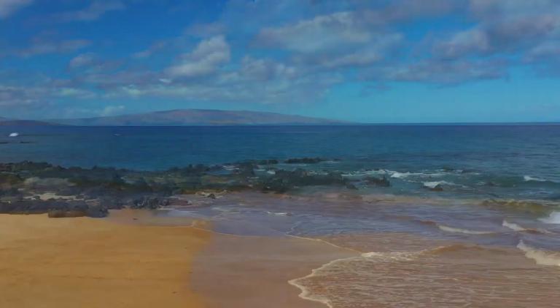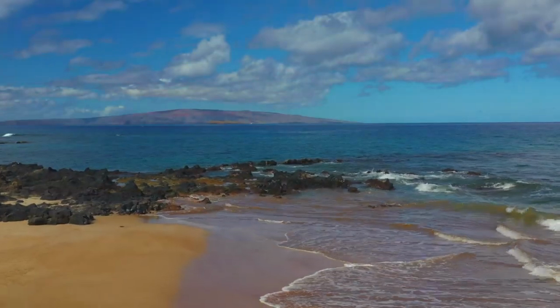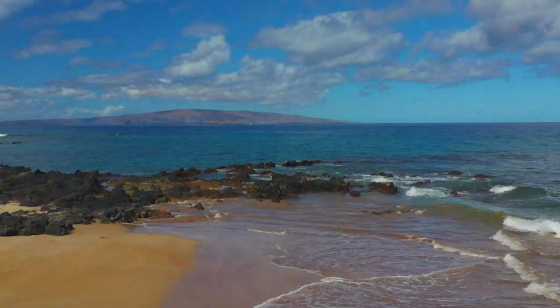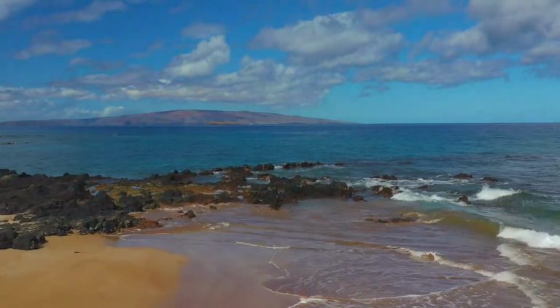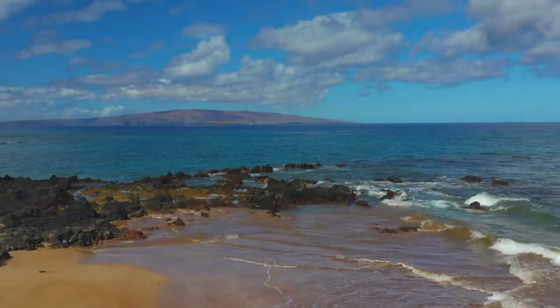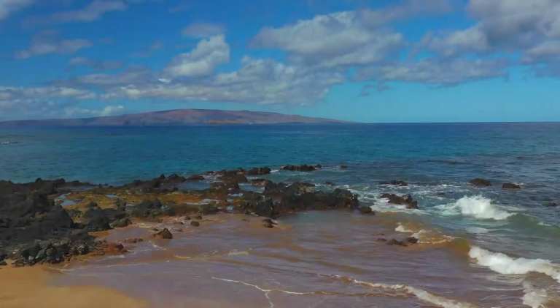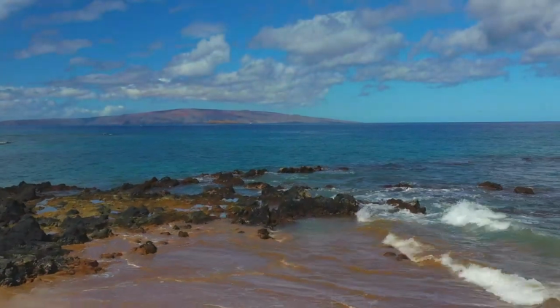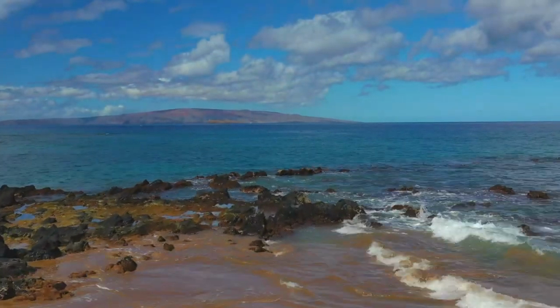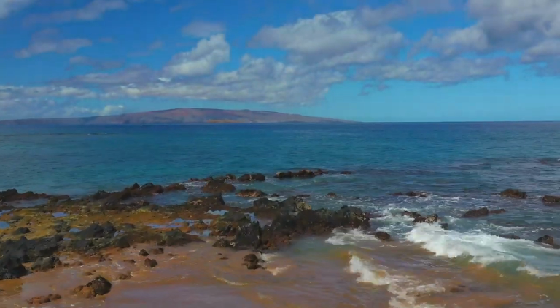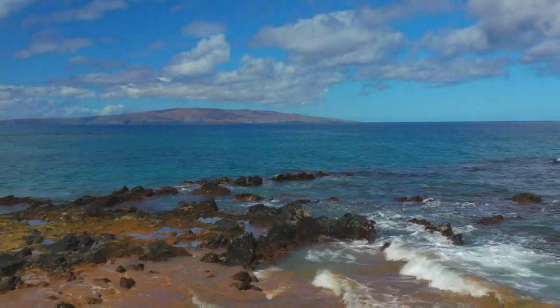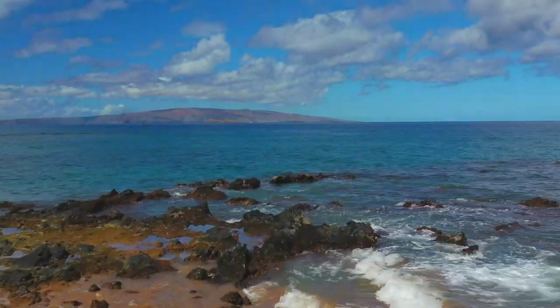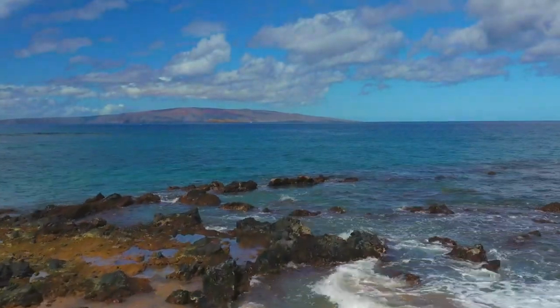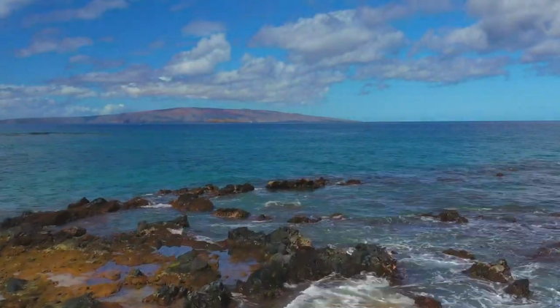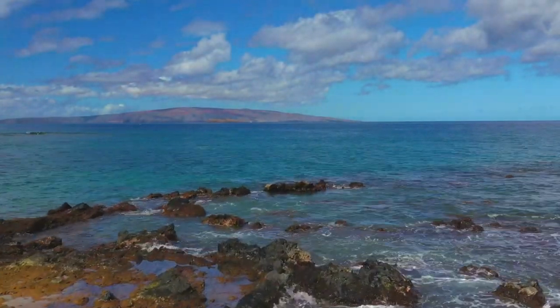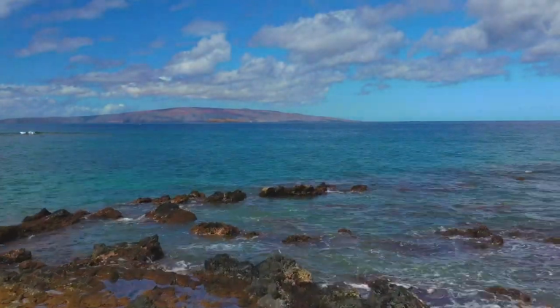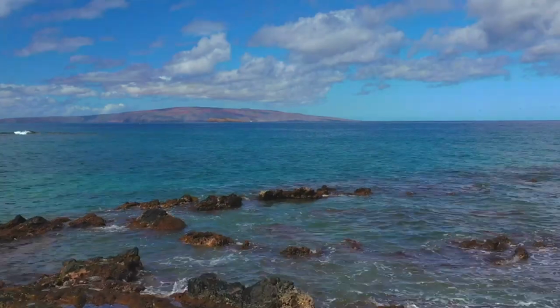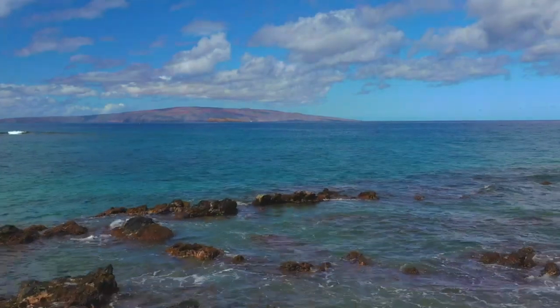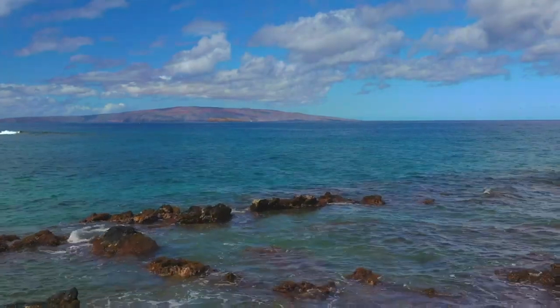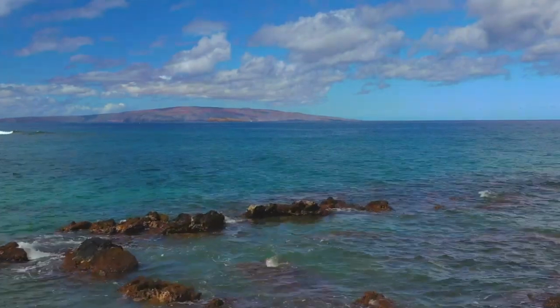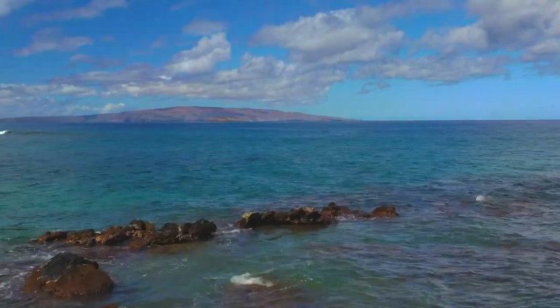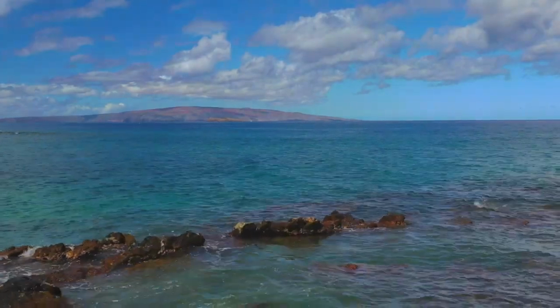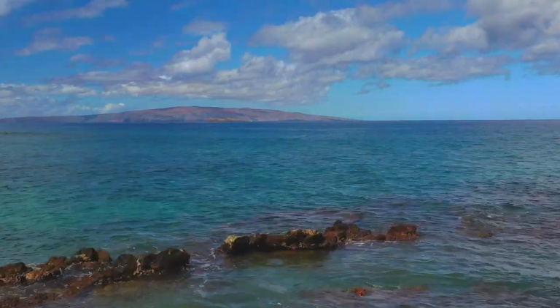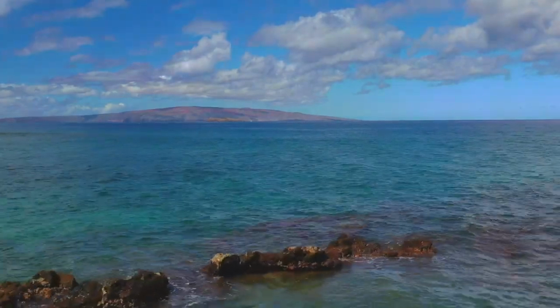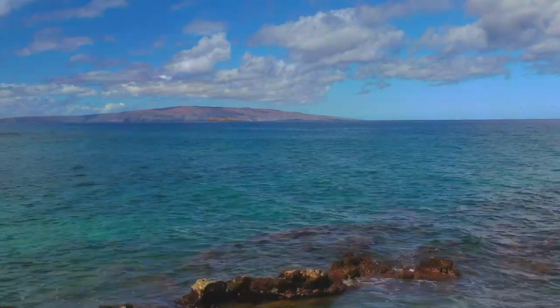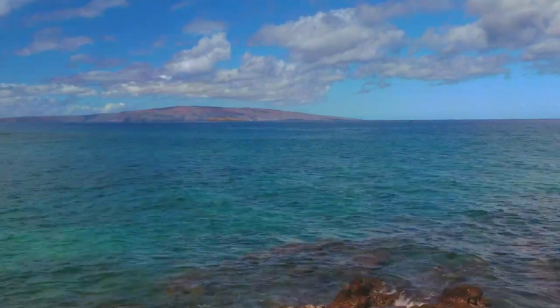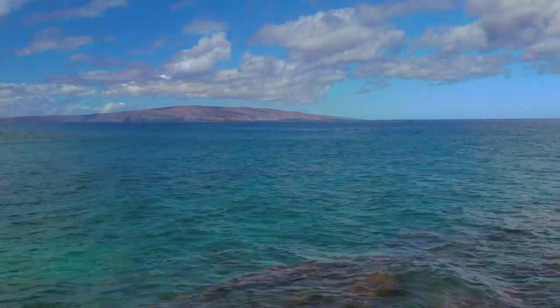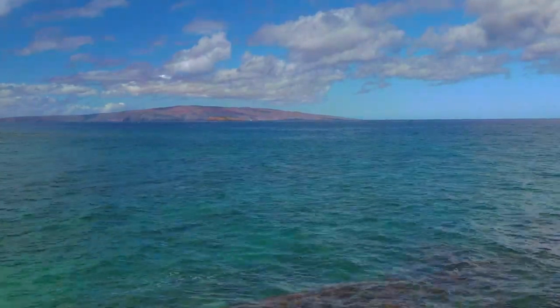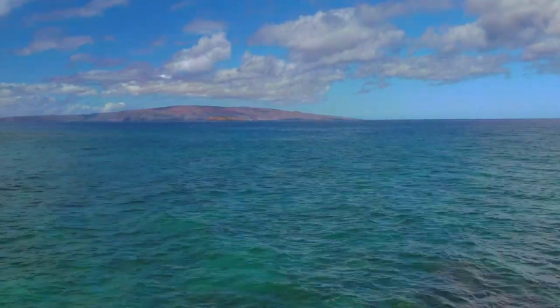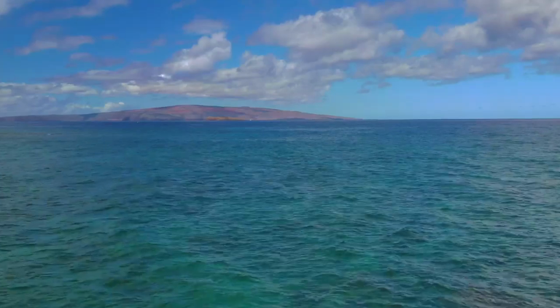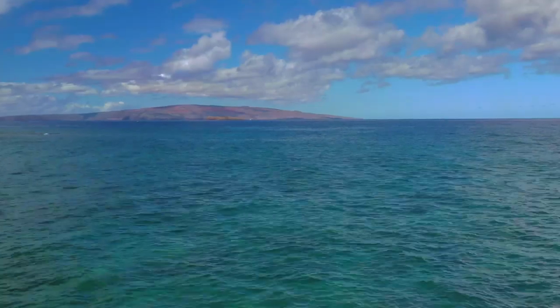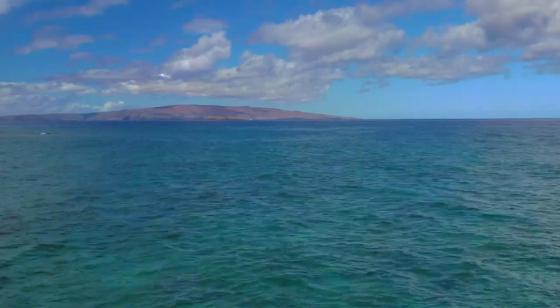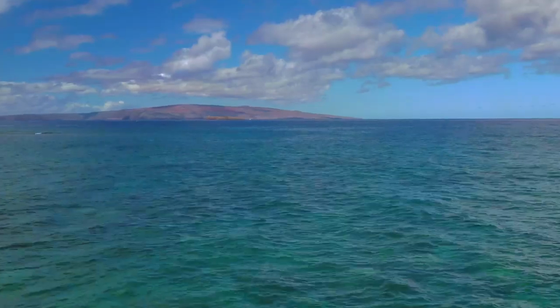Polo Beach Club's 707 — a modern Maui masterpiece designed for only the most discriminating. Make an appointment for a private tour and see for yourself.